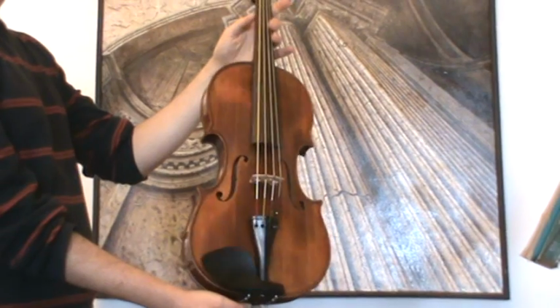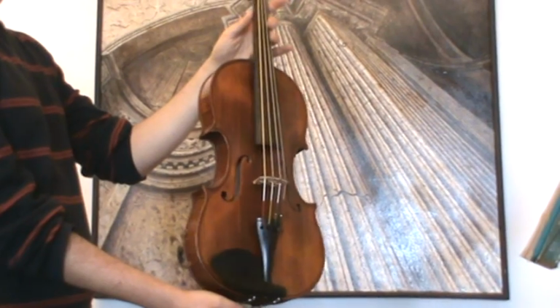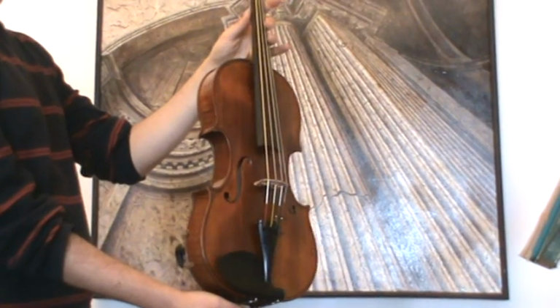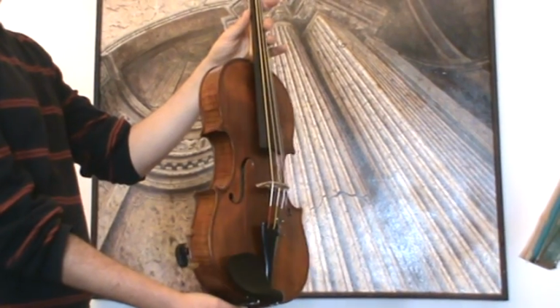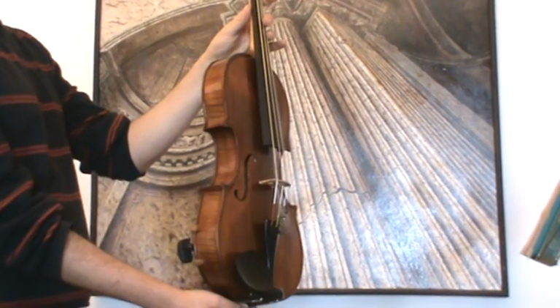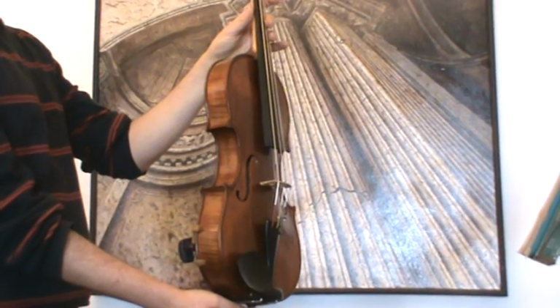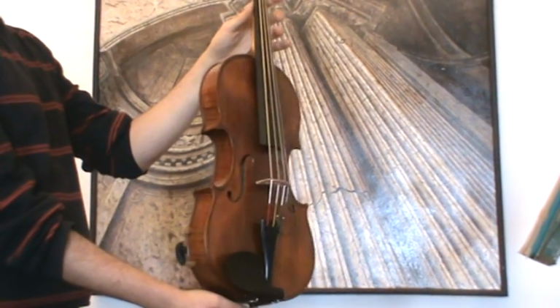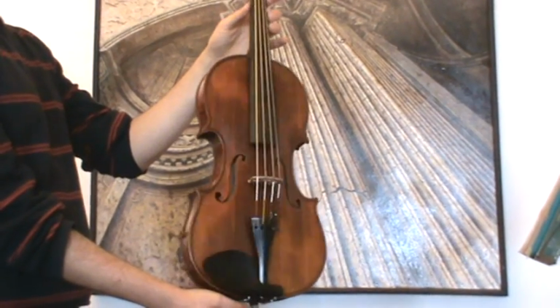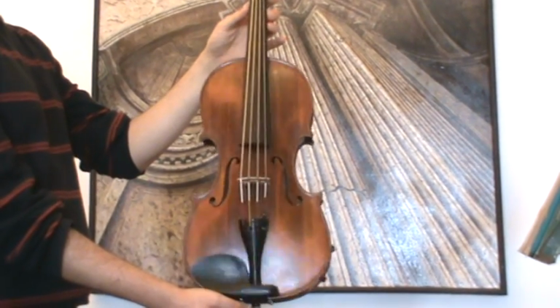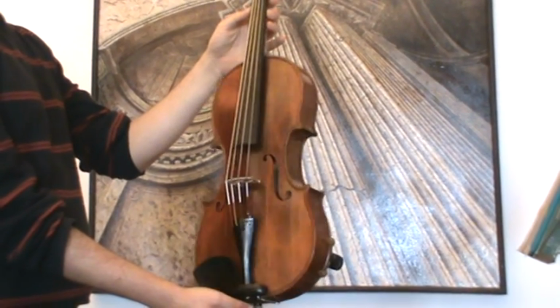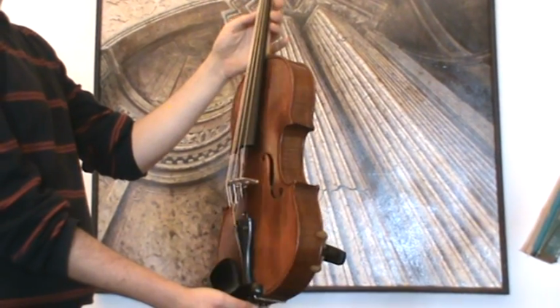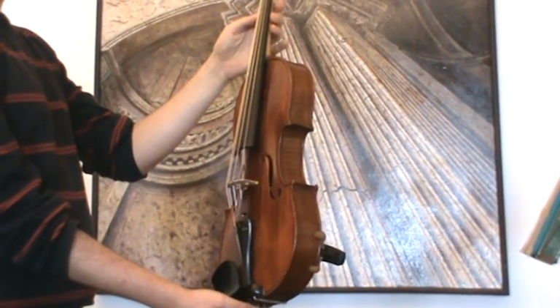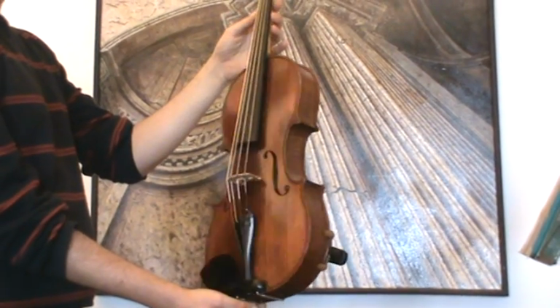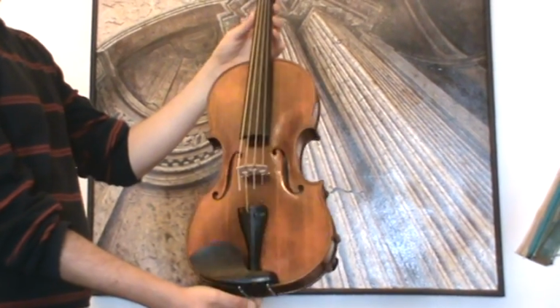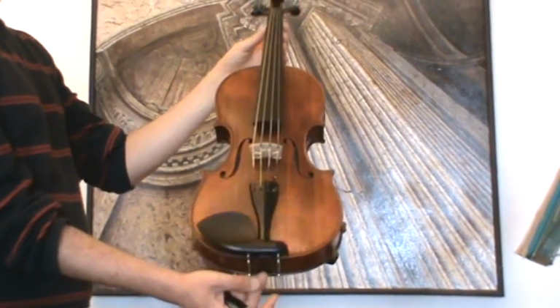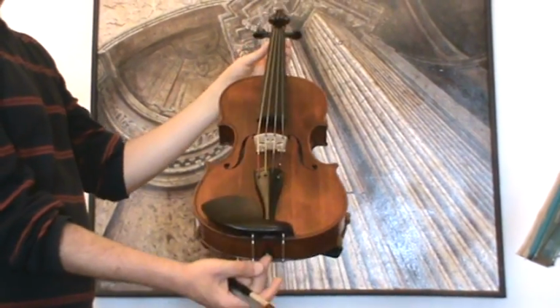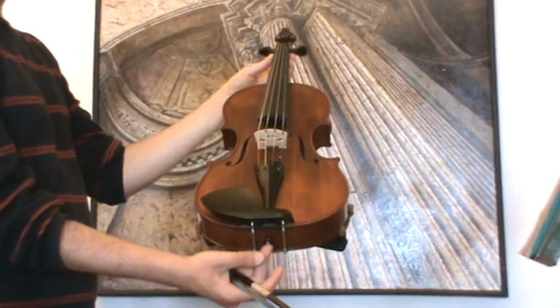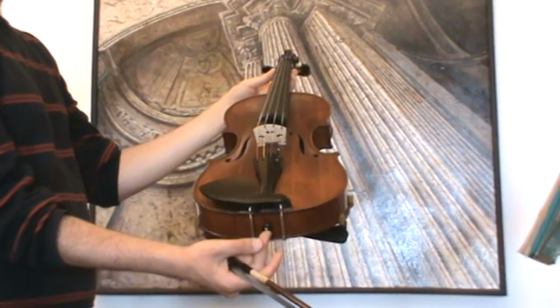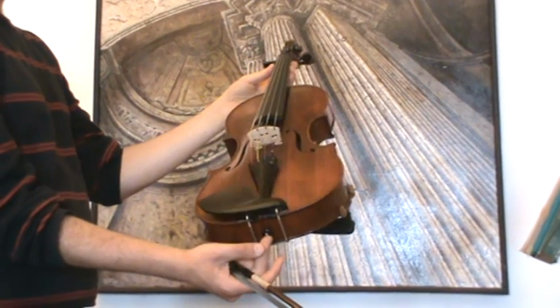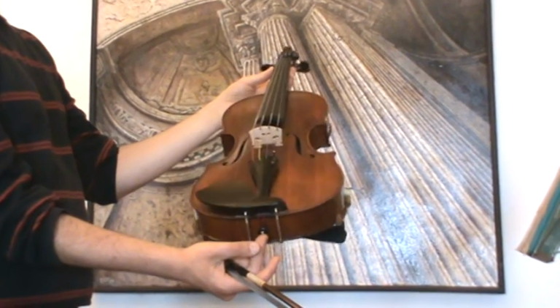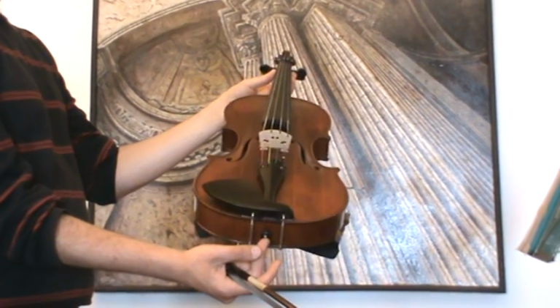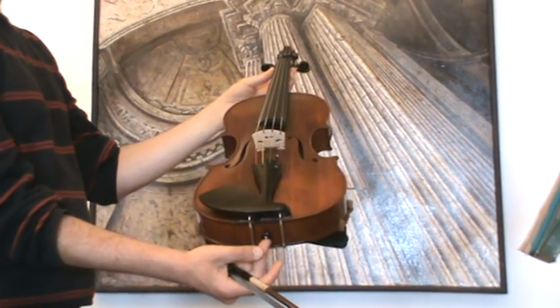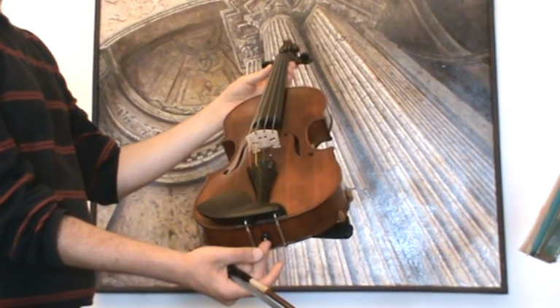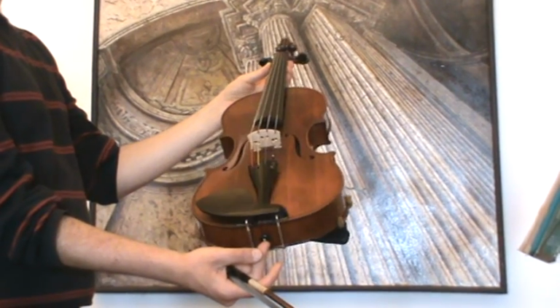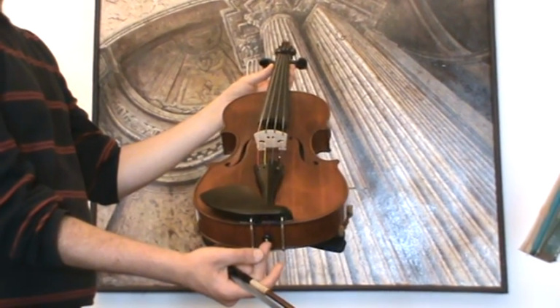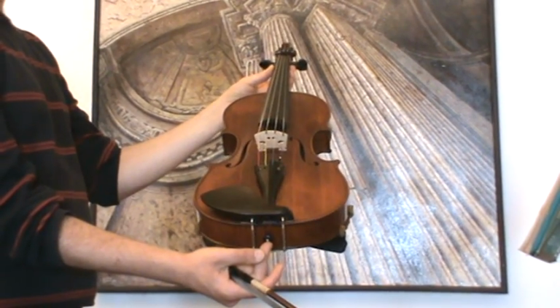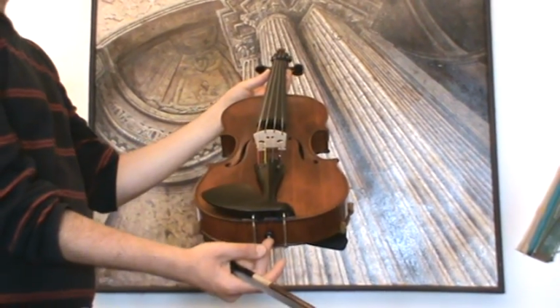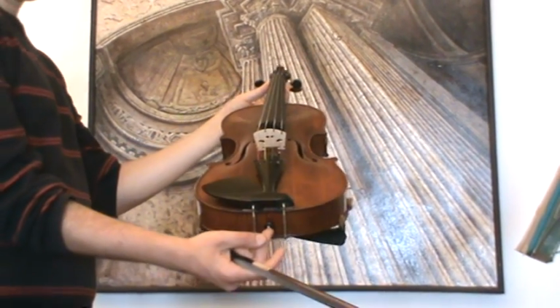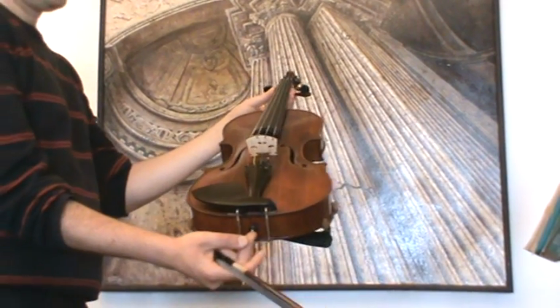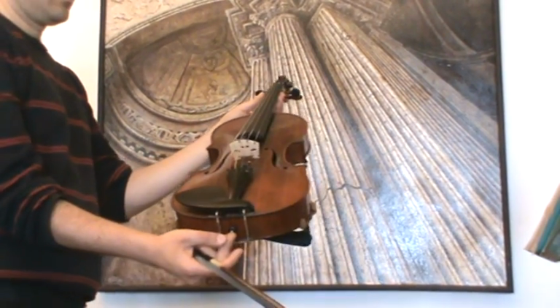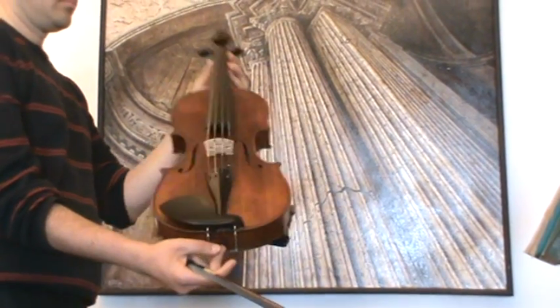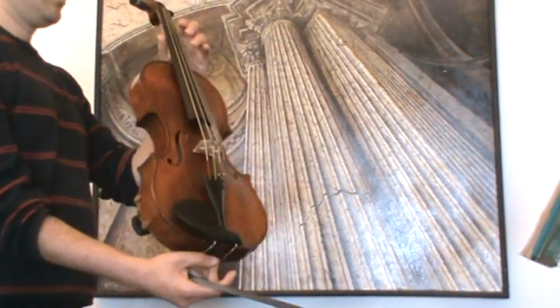In our workshop, the viola received a new set-up with new Wittner pegs, new Wittner tailpiece and new Wittner chinrest, as well as a new bridge.